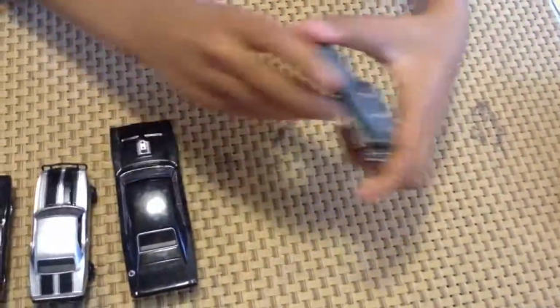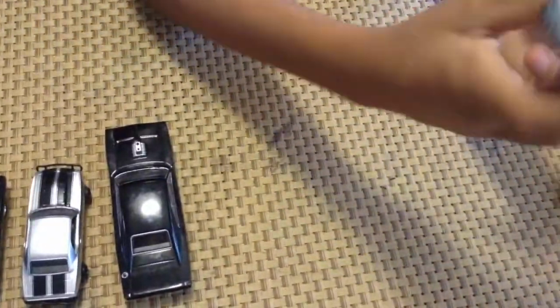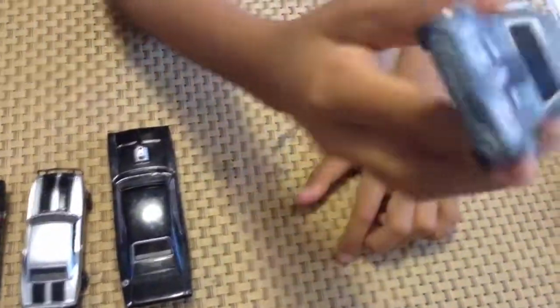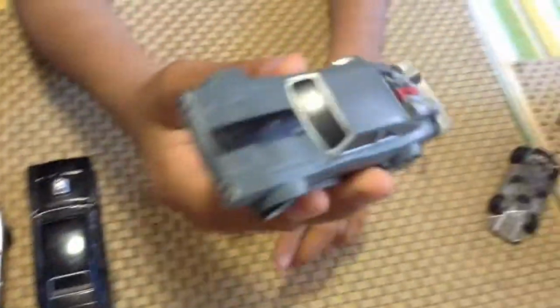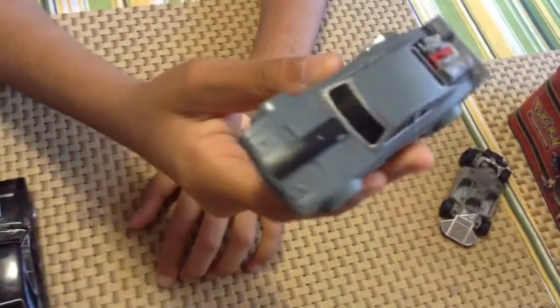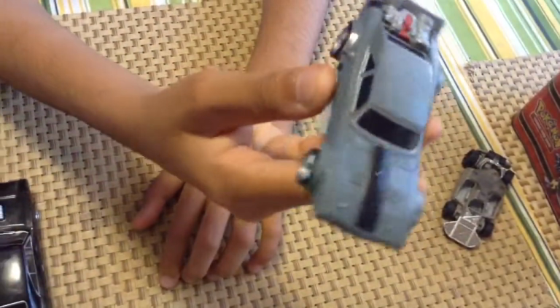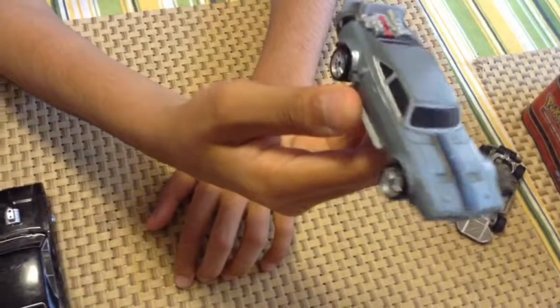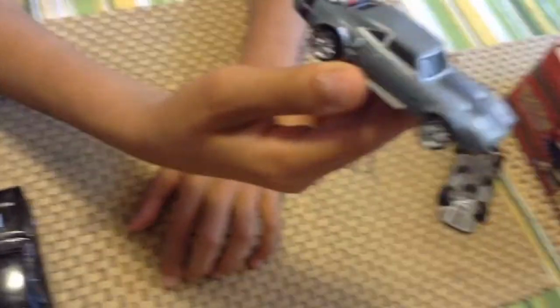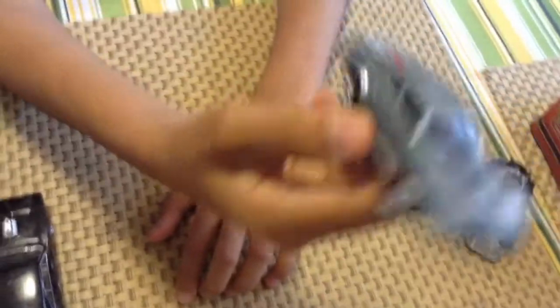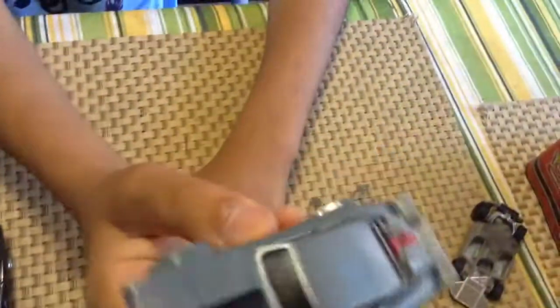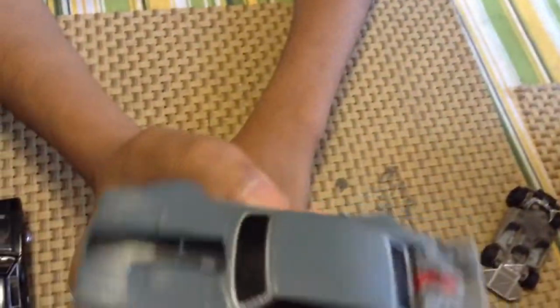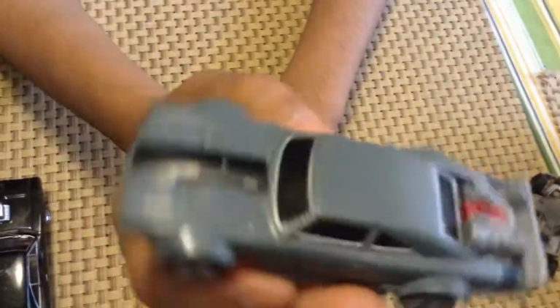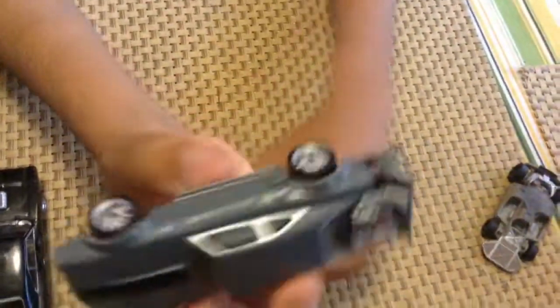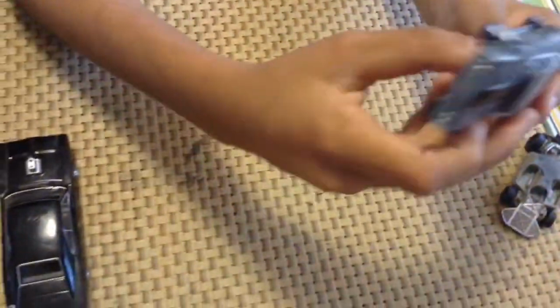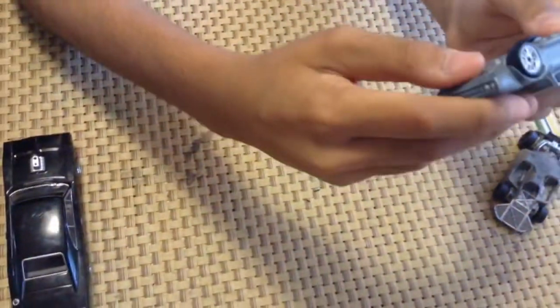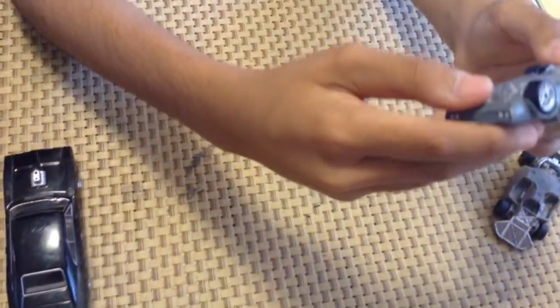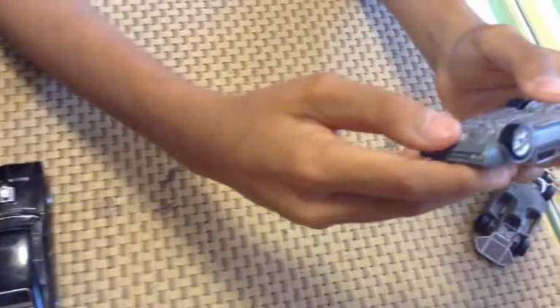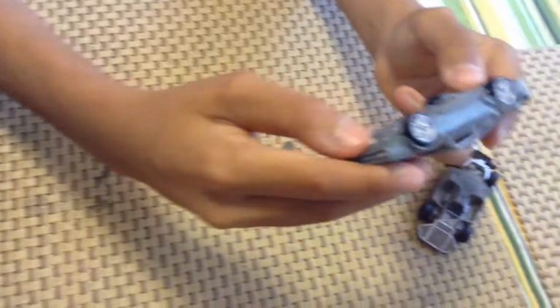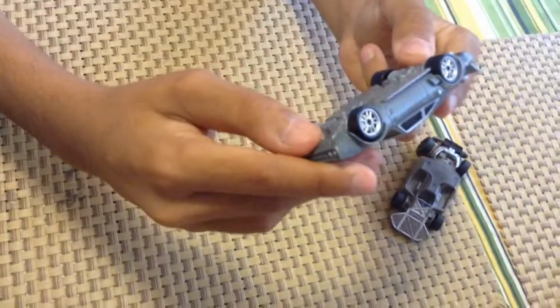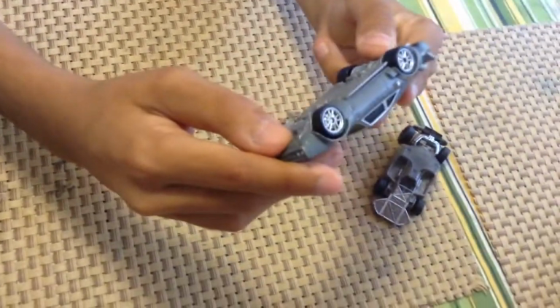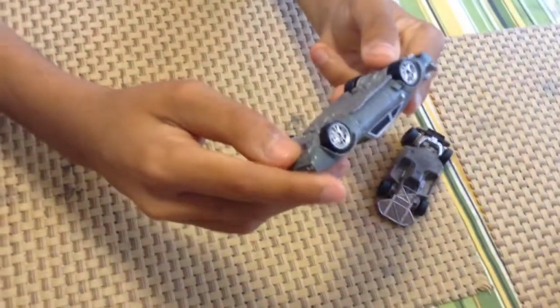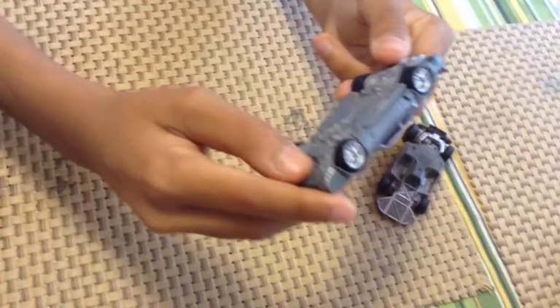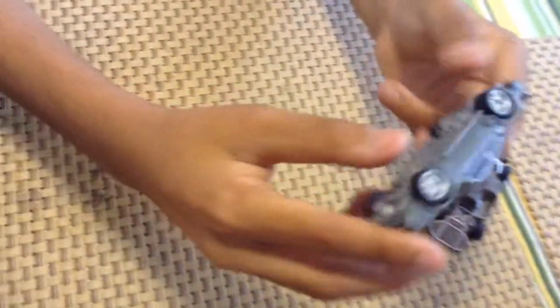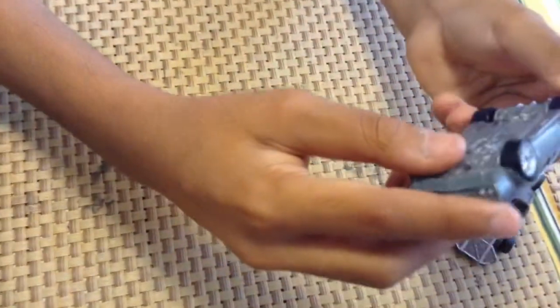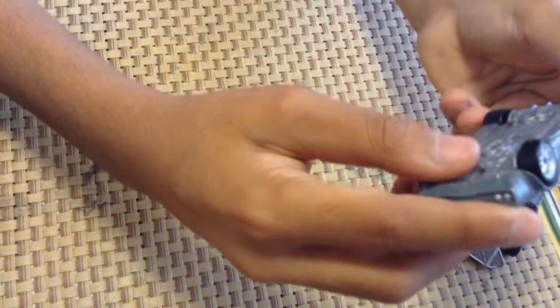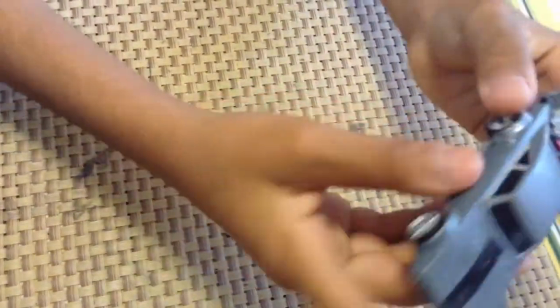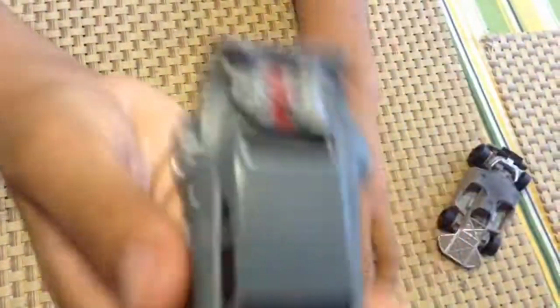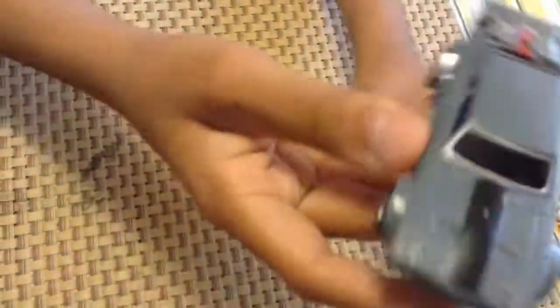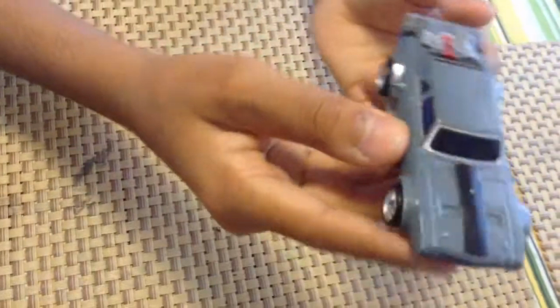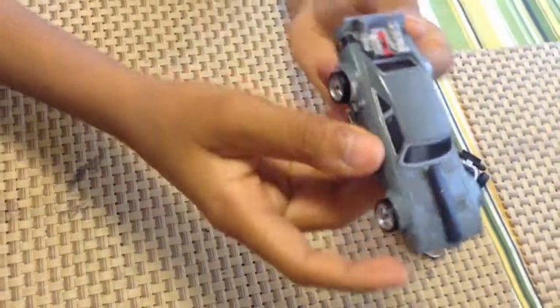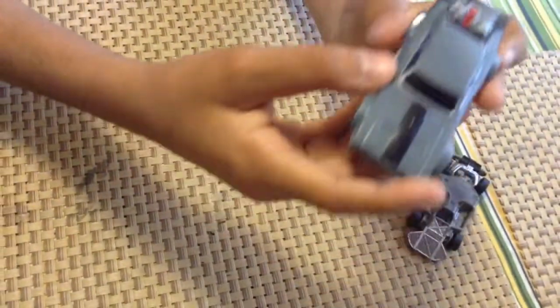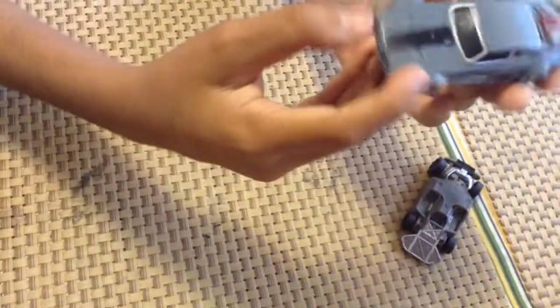This is the ice charger. It's from Fast and Furious 8. It's made in China and it's Mattel Toys. And it looks pretty cool too.